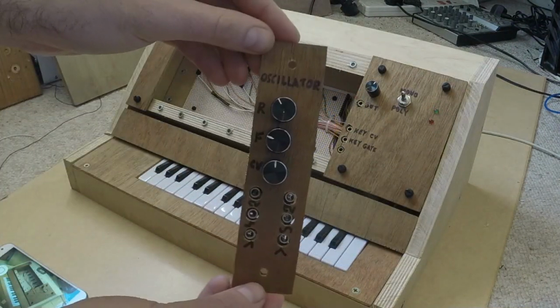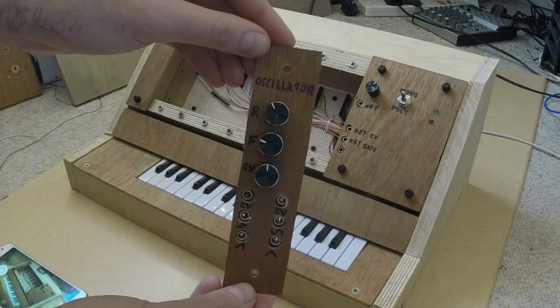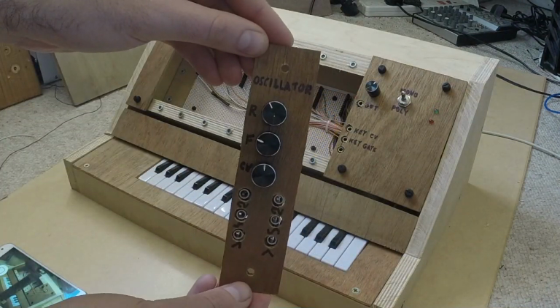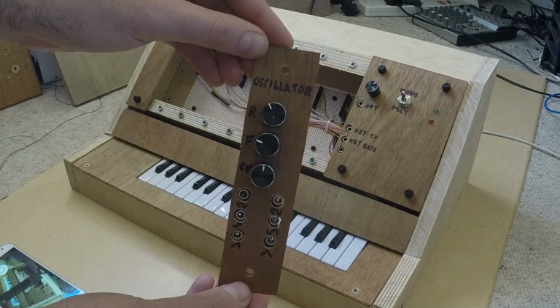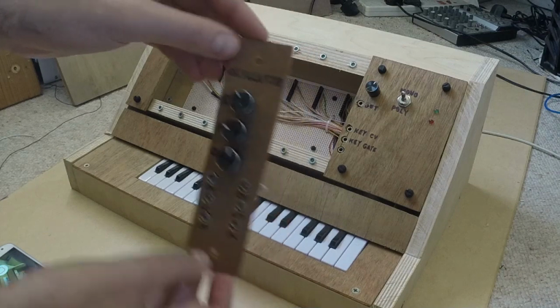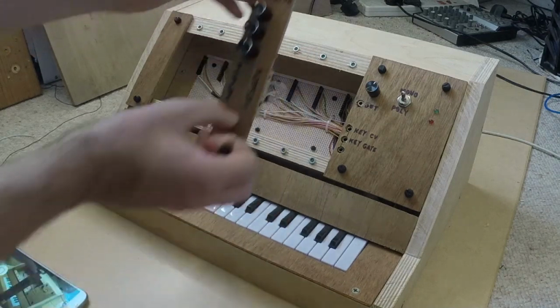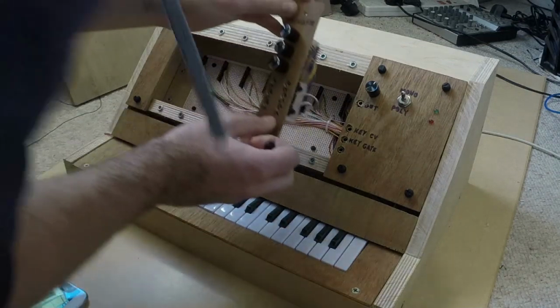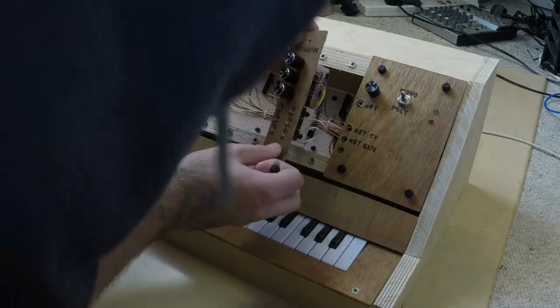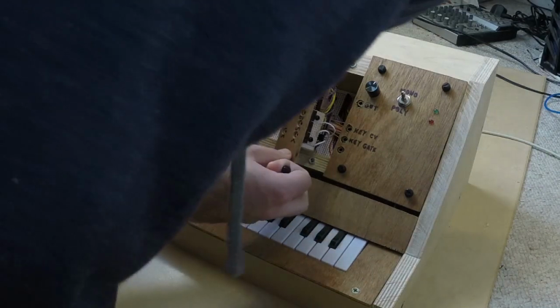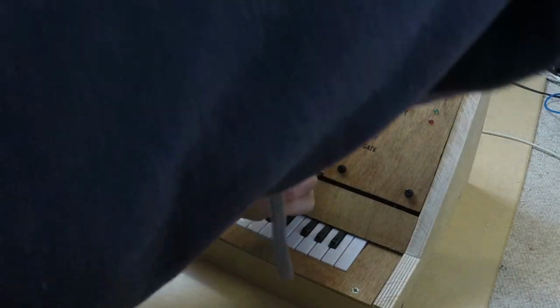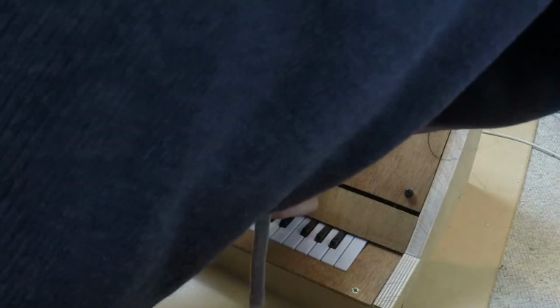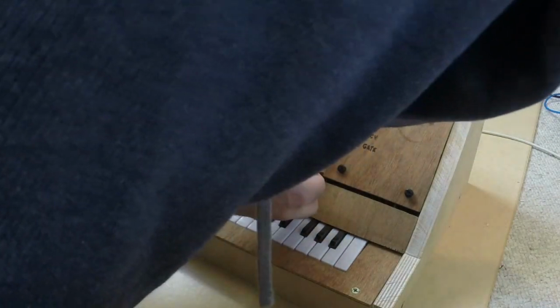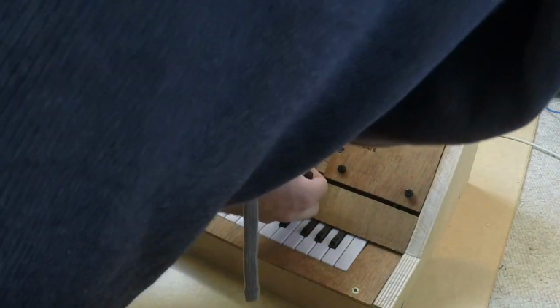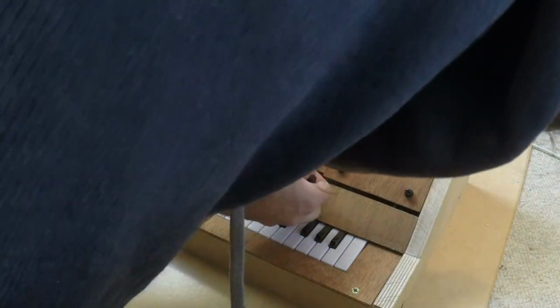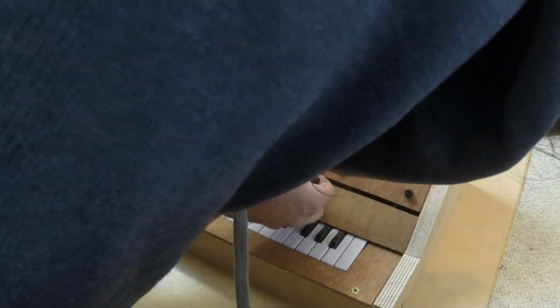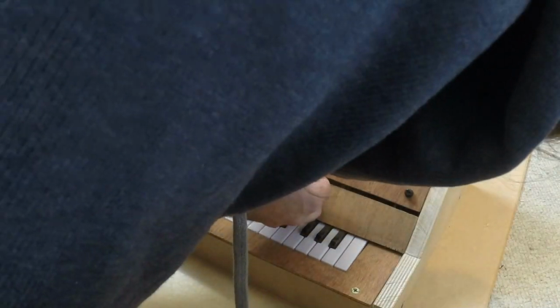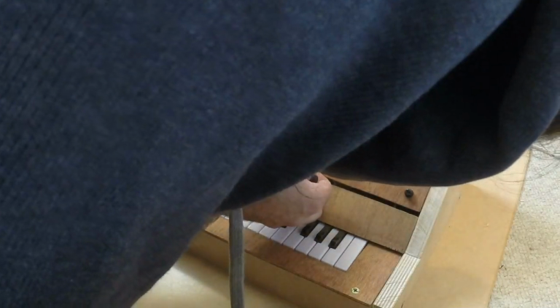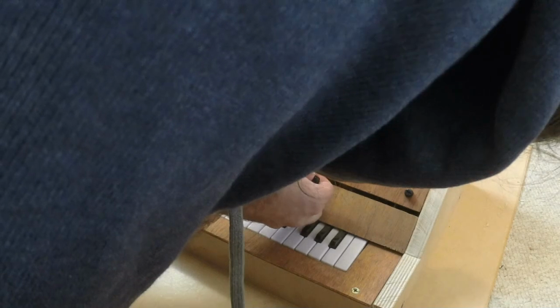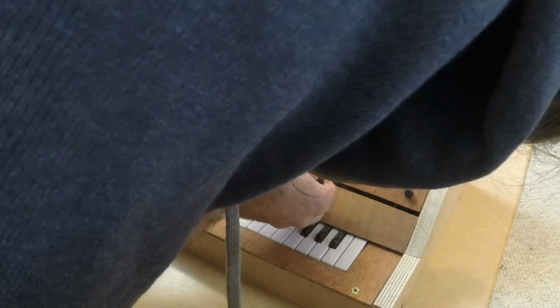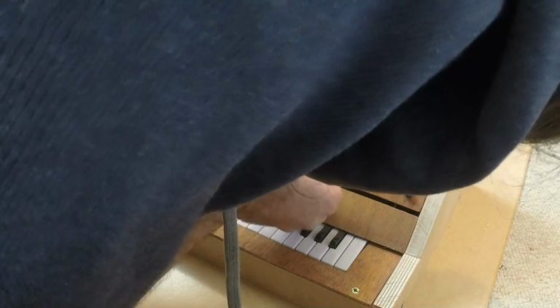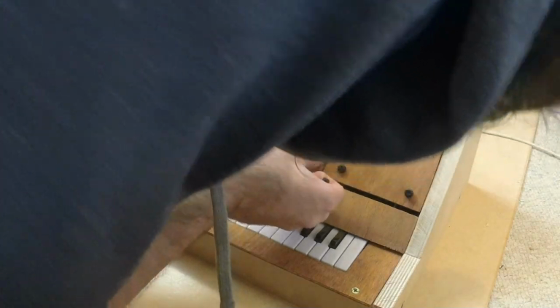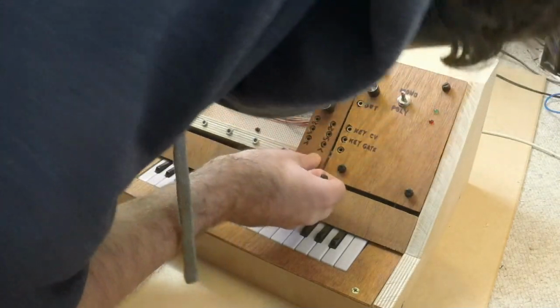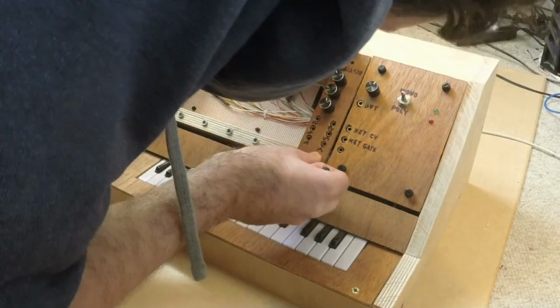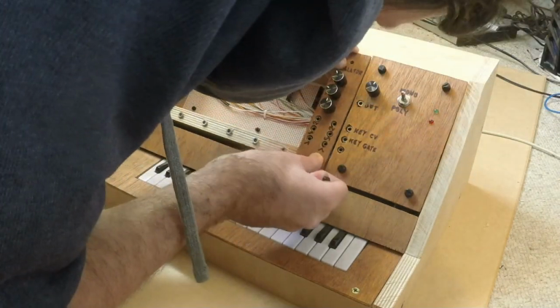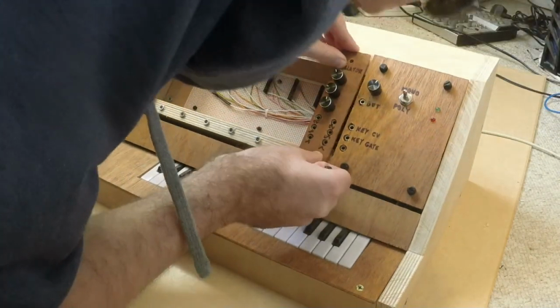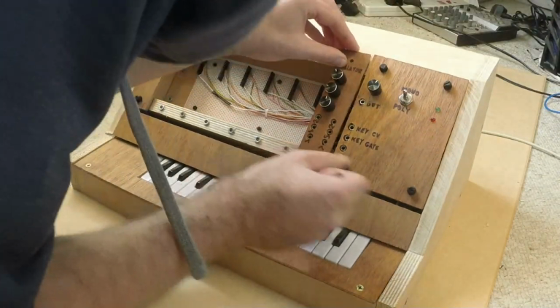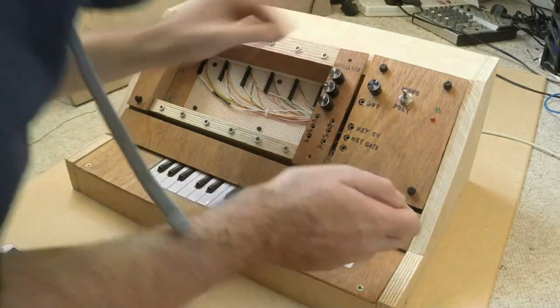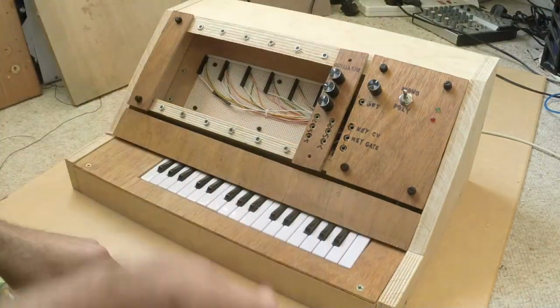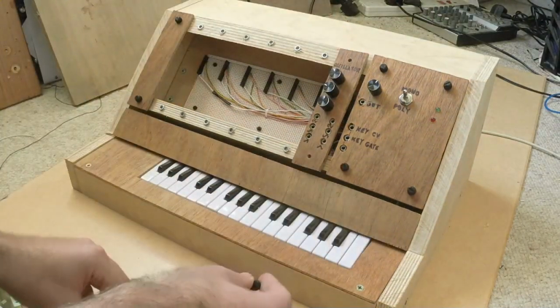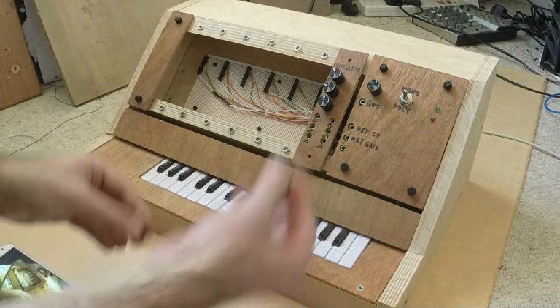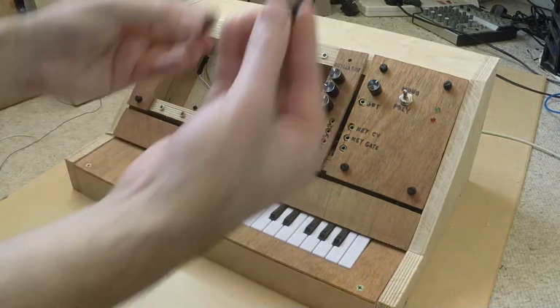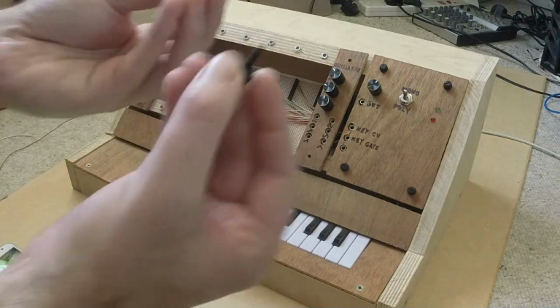Just like a traditional modular synthesizer, it's completely customizable. You can start with just one module — in this case an oscillator. You push it into a free mounting point in the case and secure it with thumbscrews.